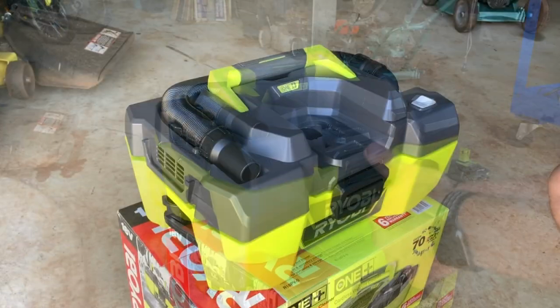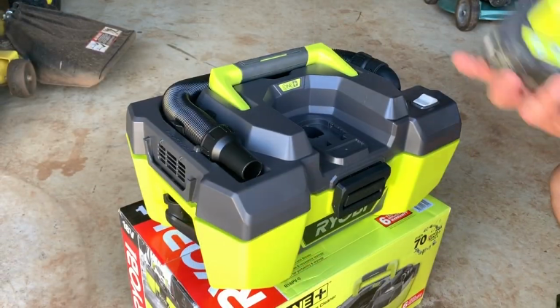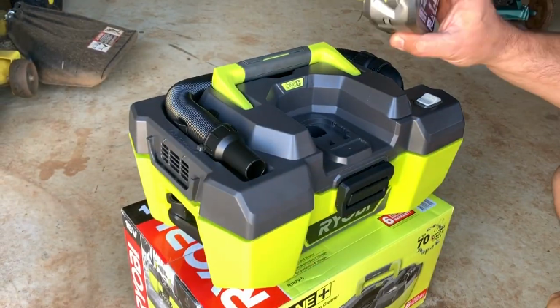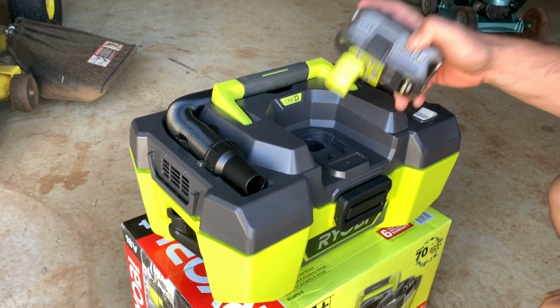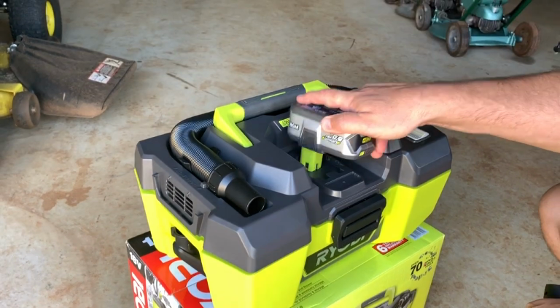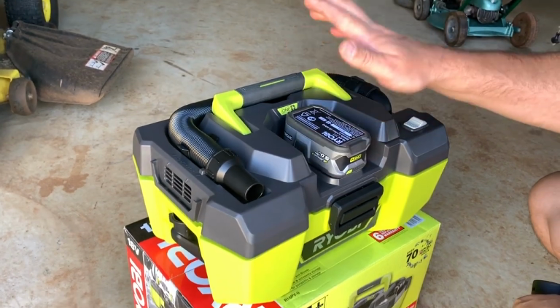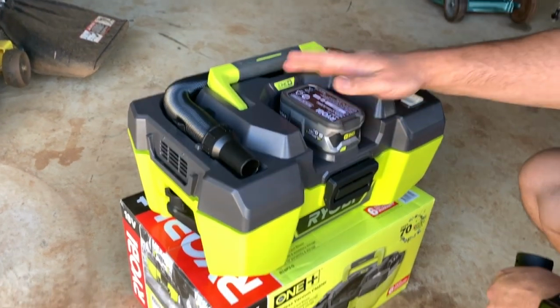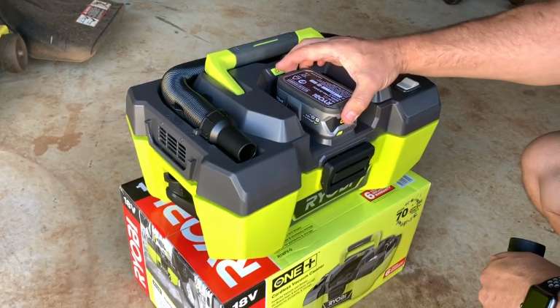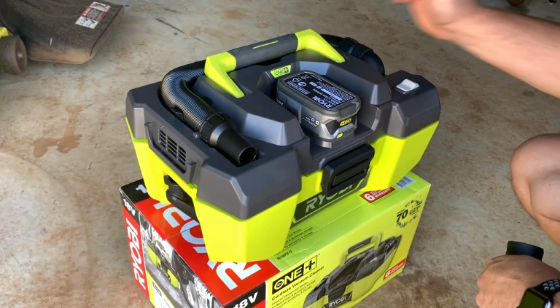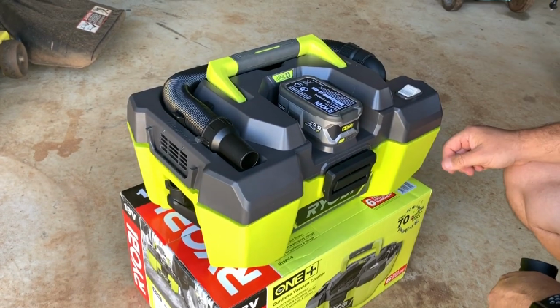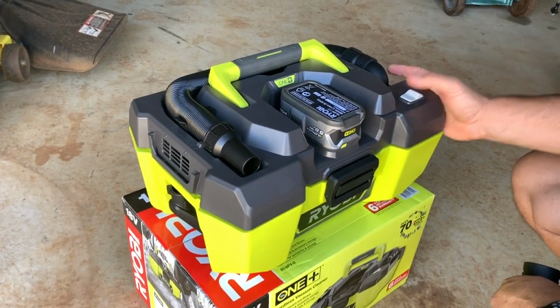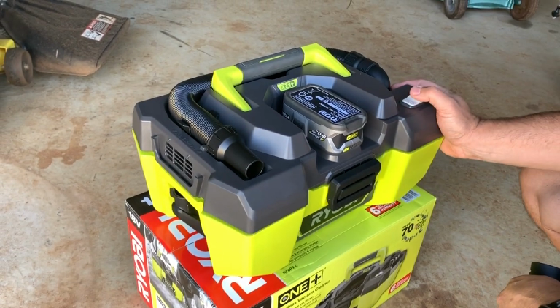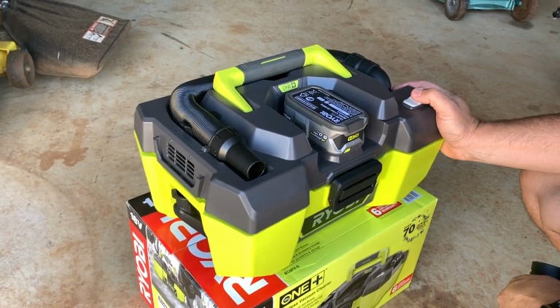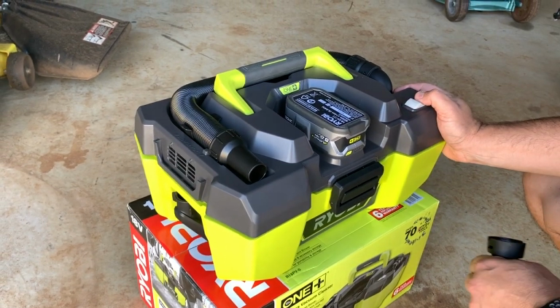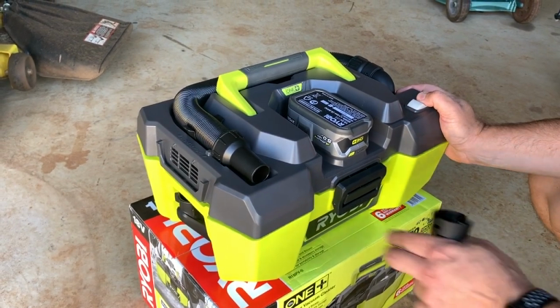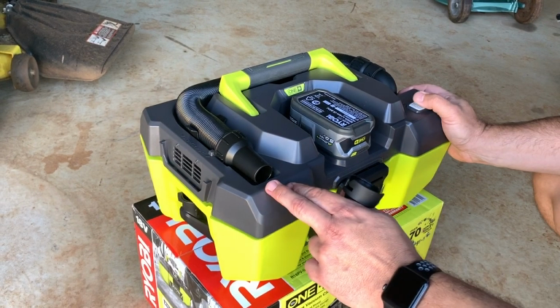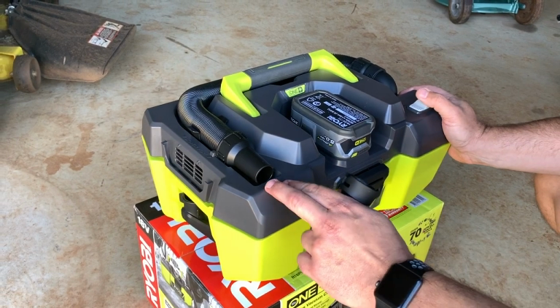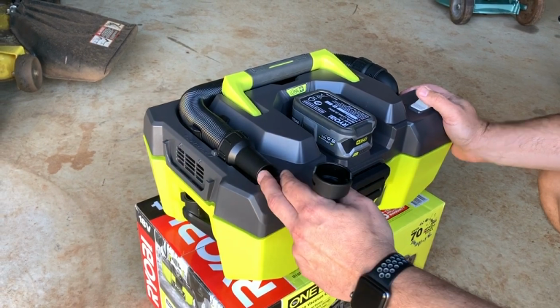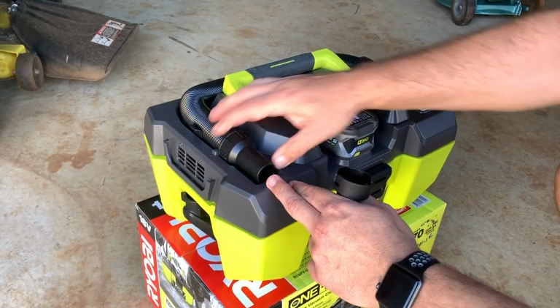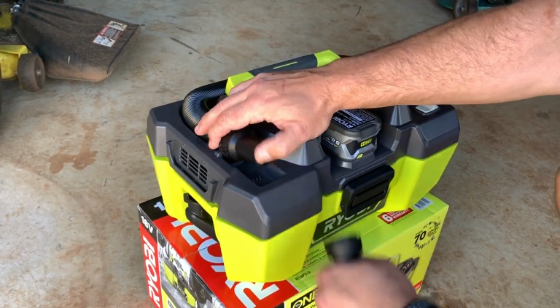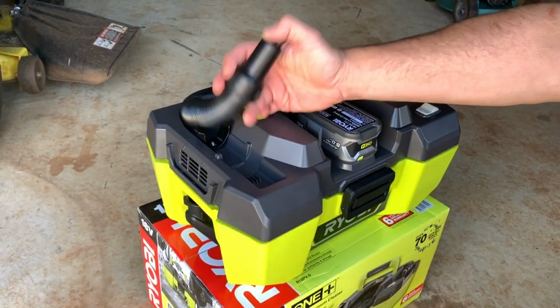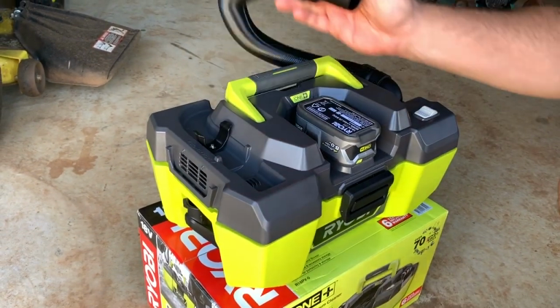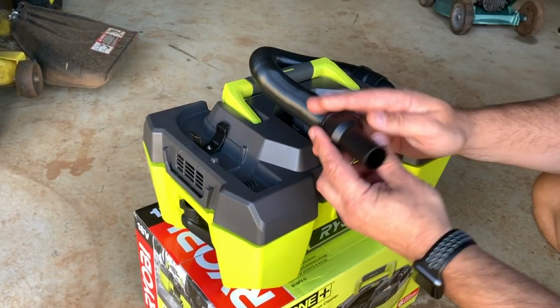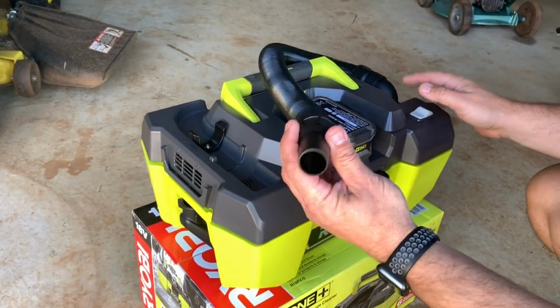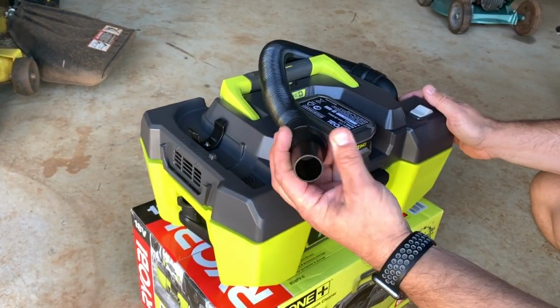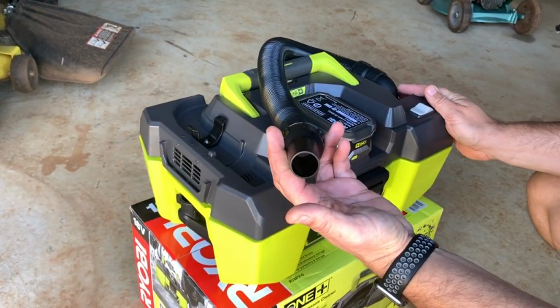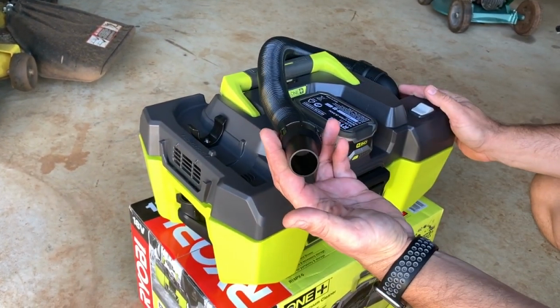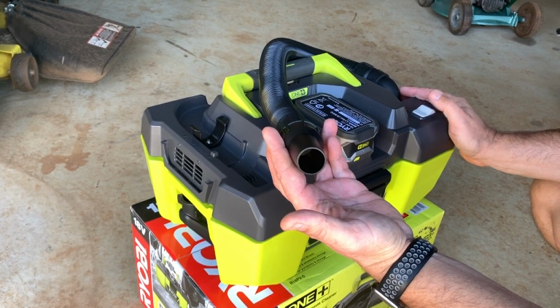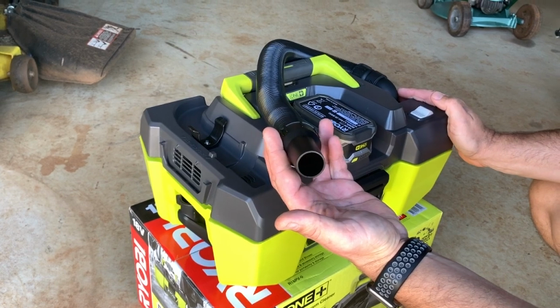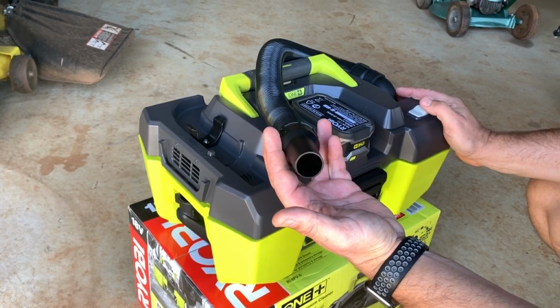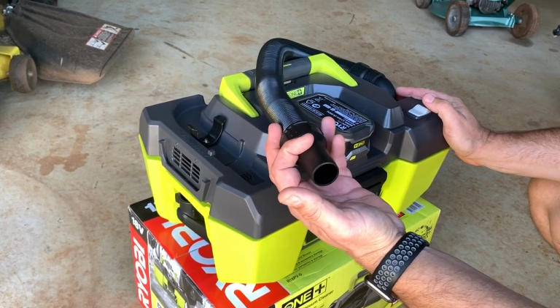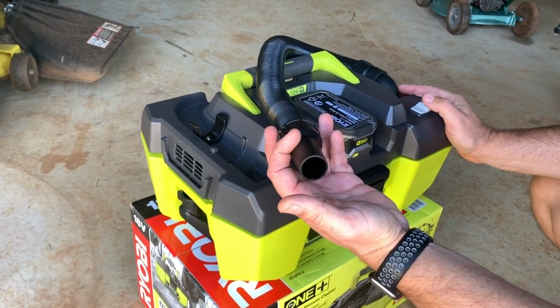To attach your battery, it simply plugs in there and then you turn it on. It's got quite powerful suction — you probably won't hear me talking while it's going.